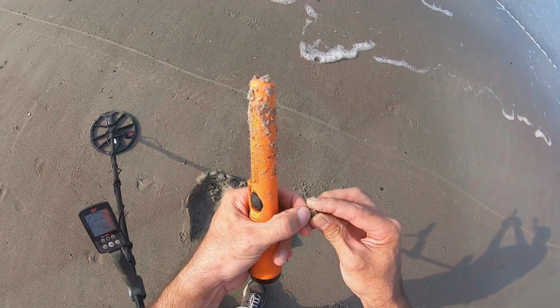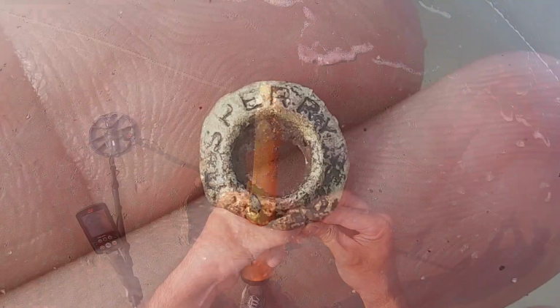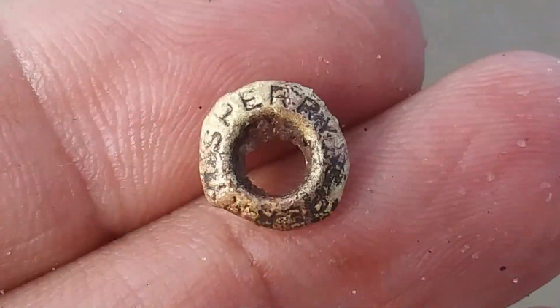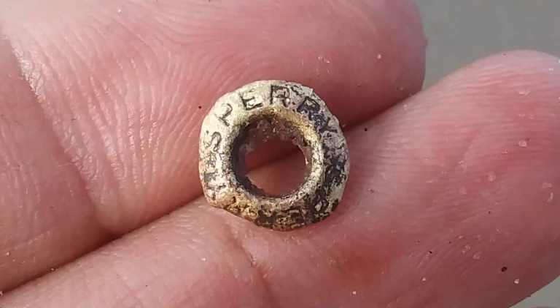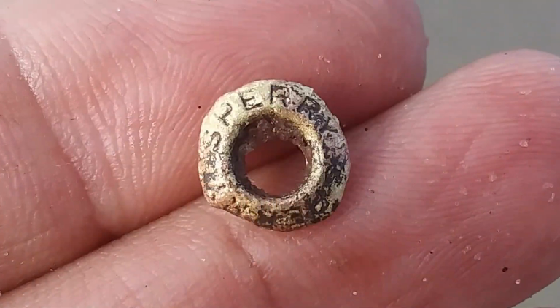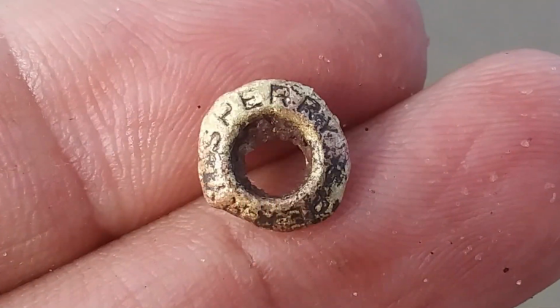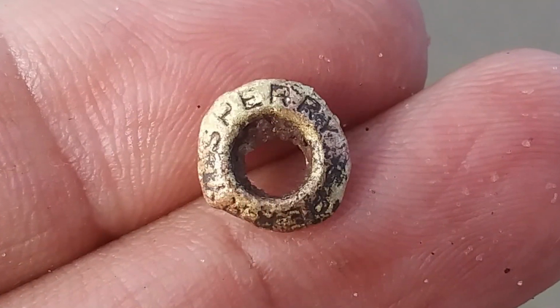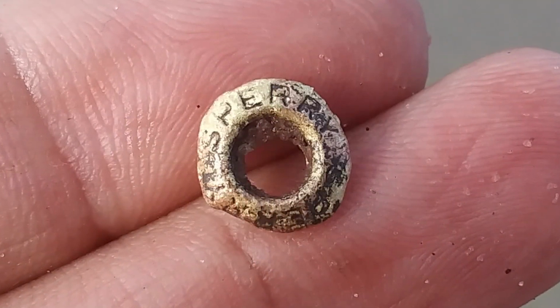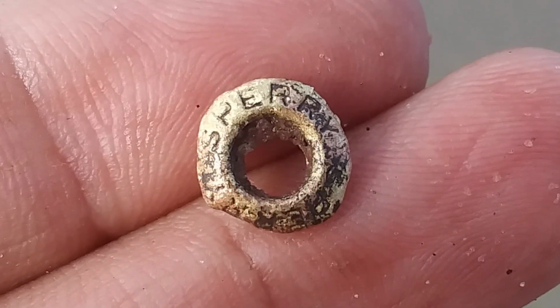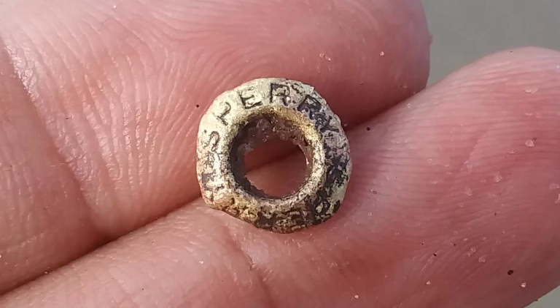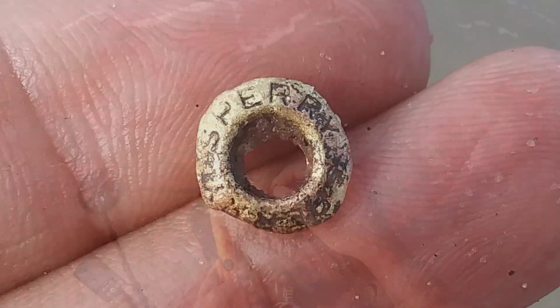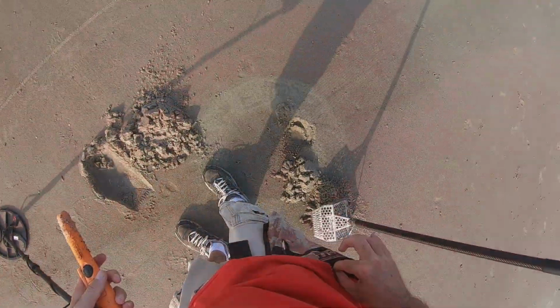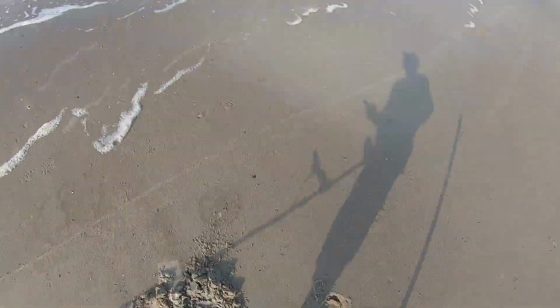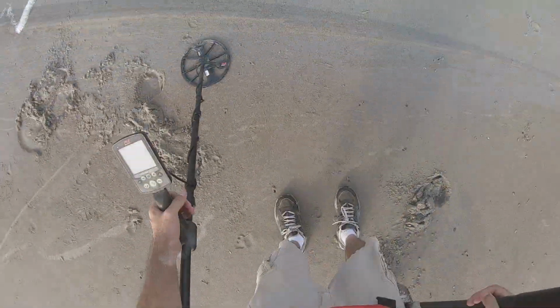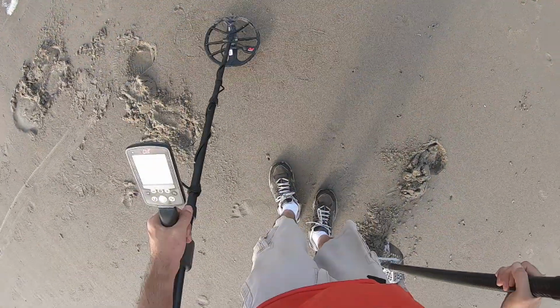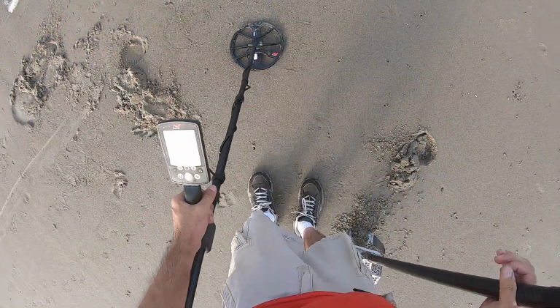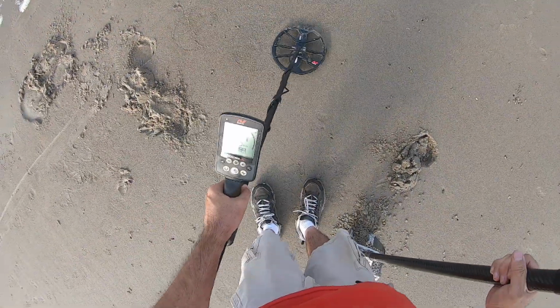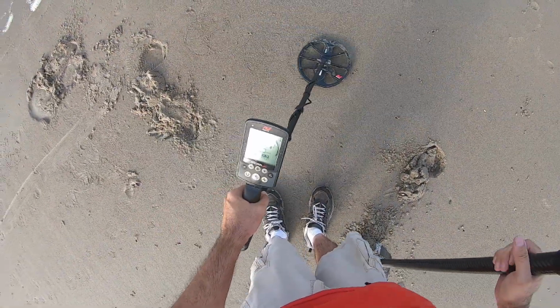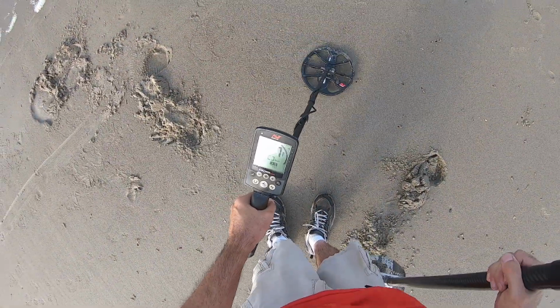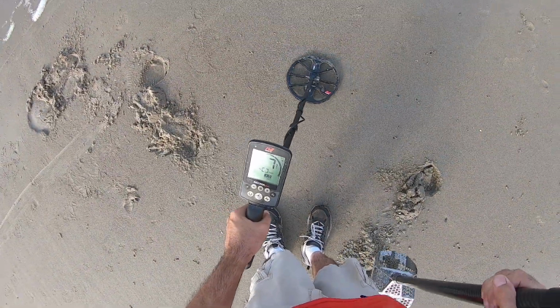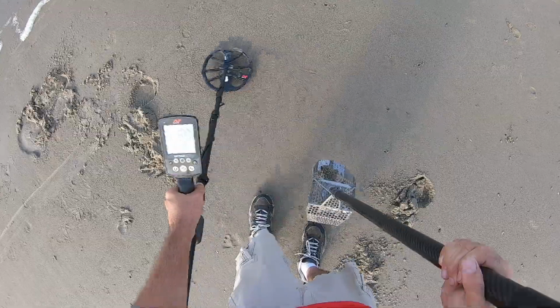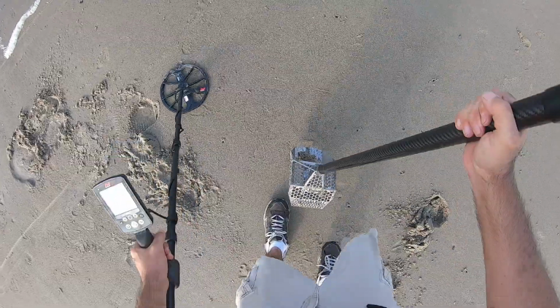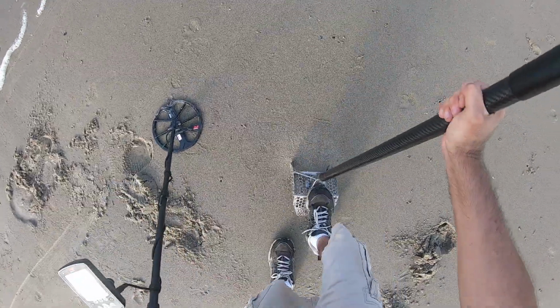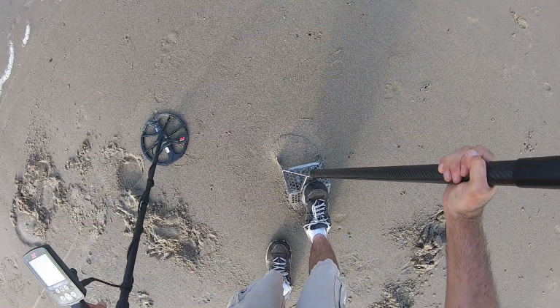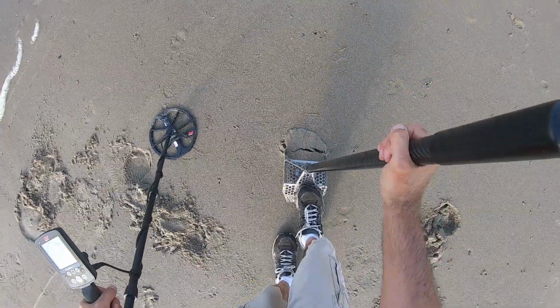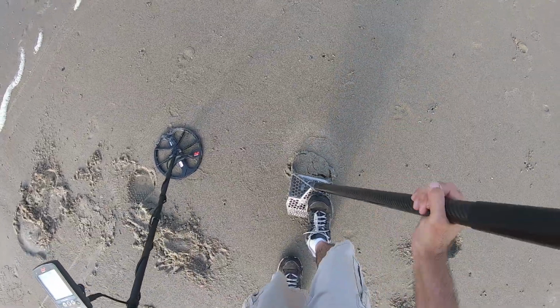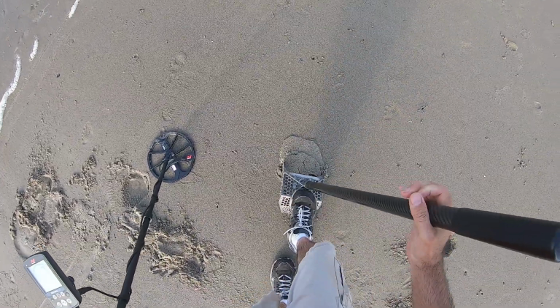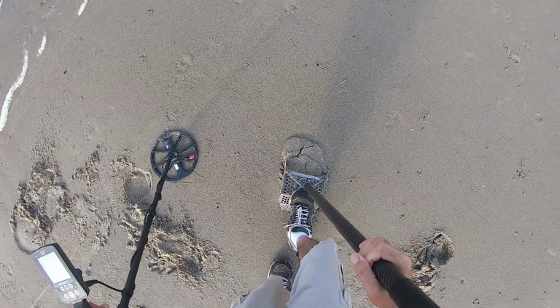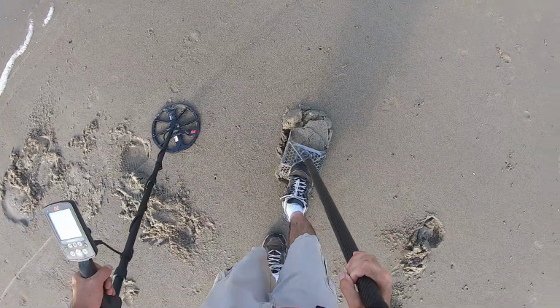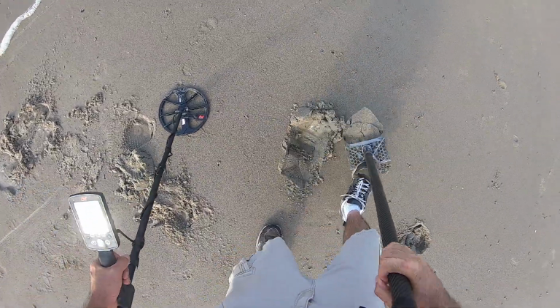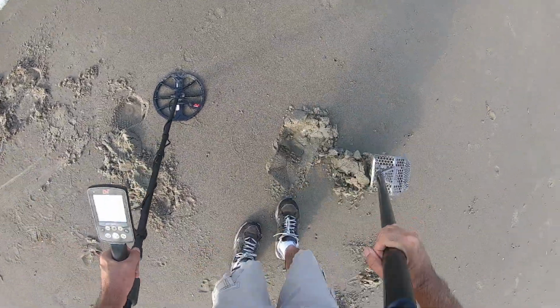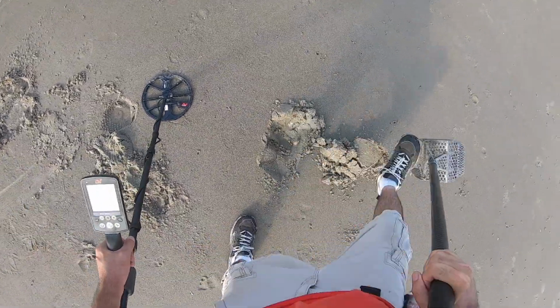Yeah, like a rivet or a button or something. Alright, got a seven here — I'm still looking for that guy's eyeglasses, prescription.